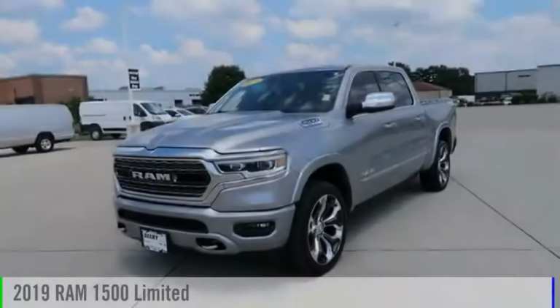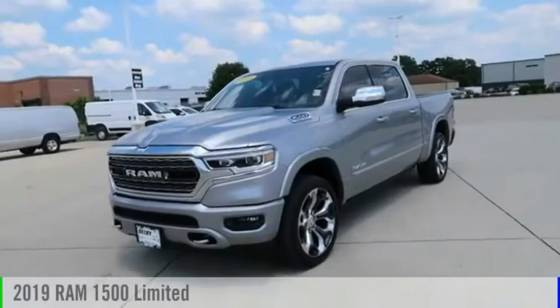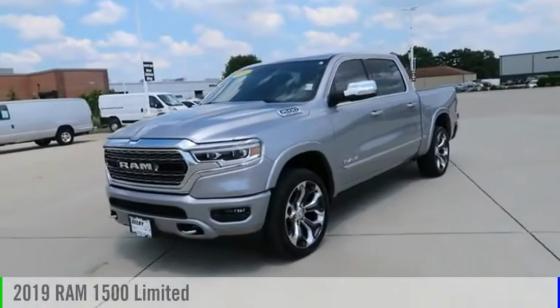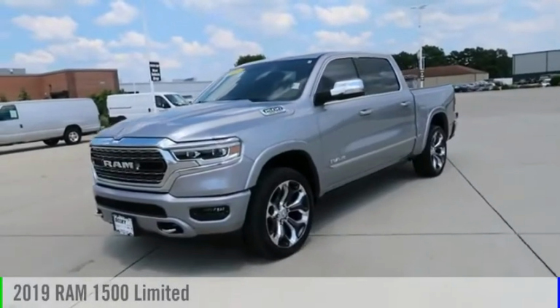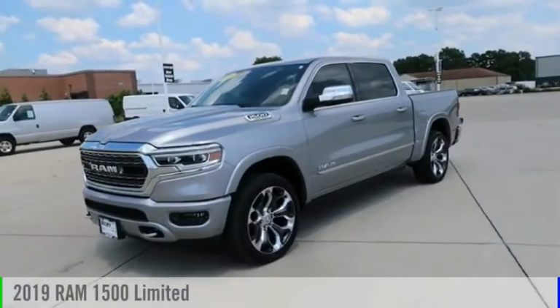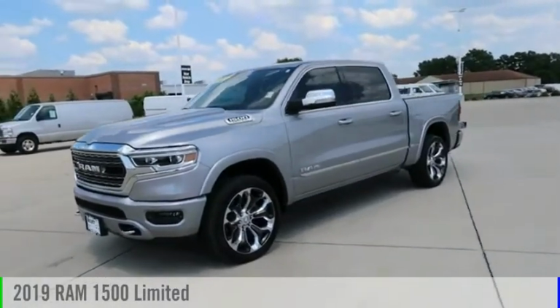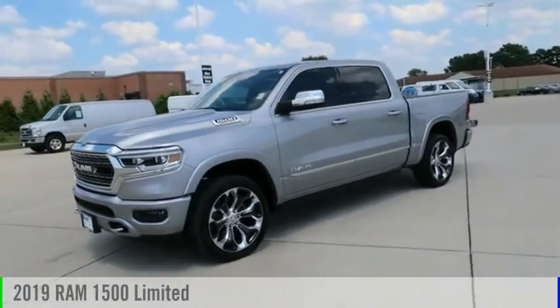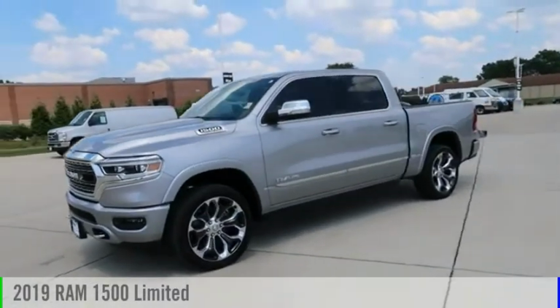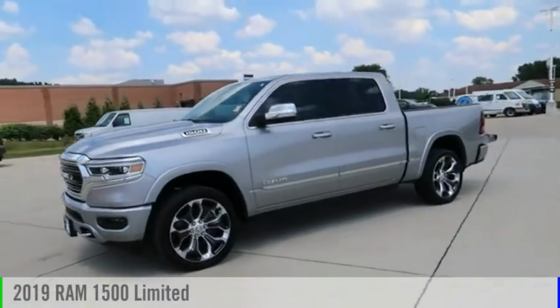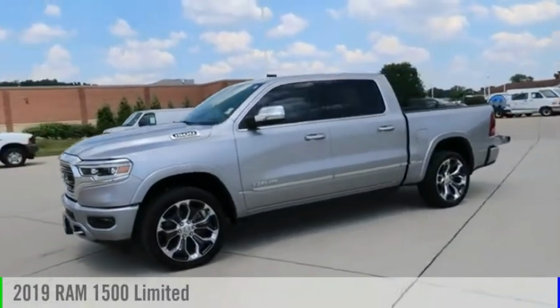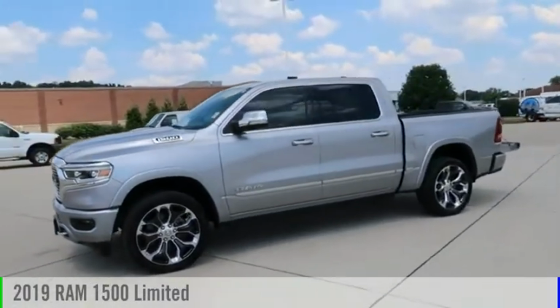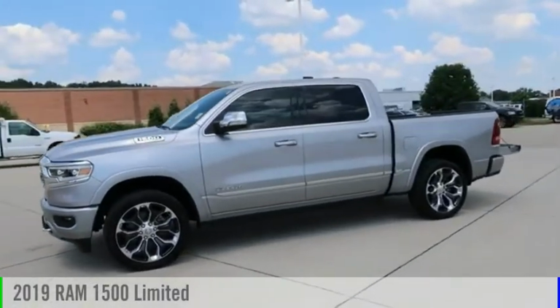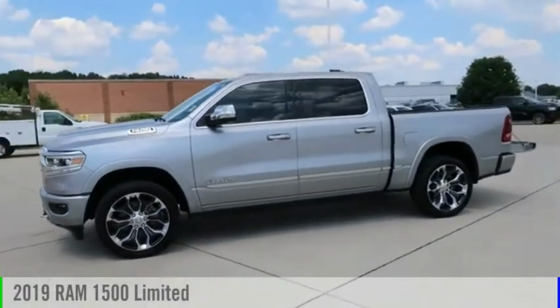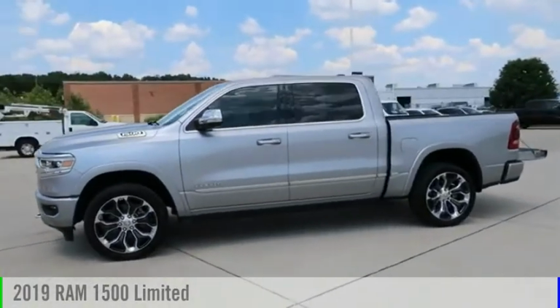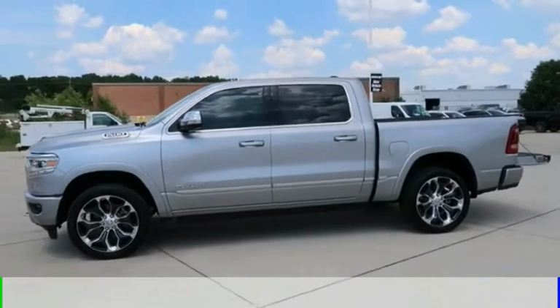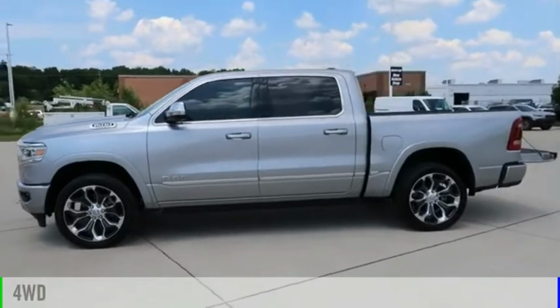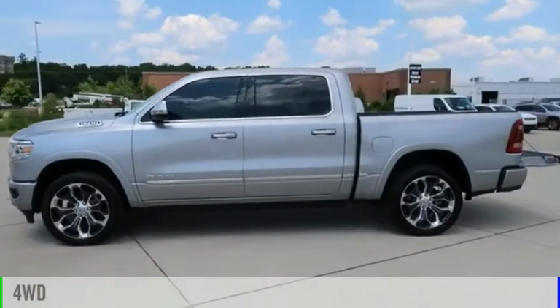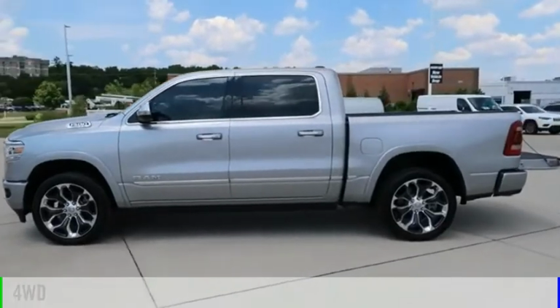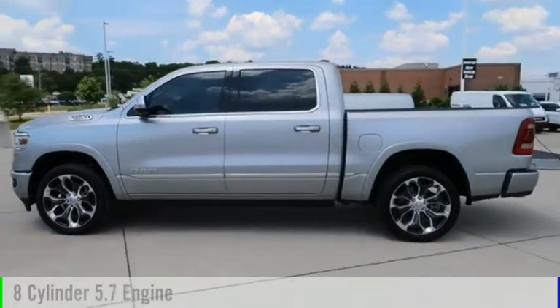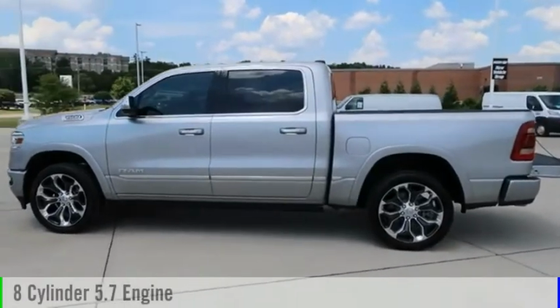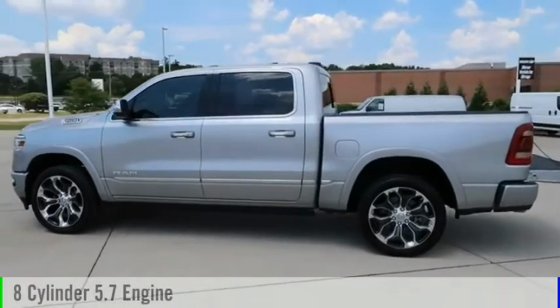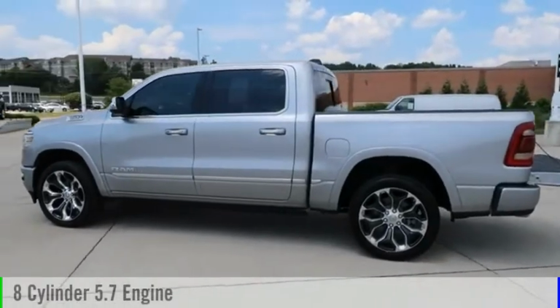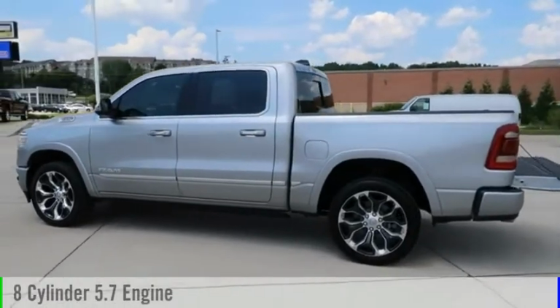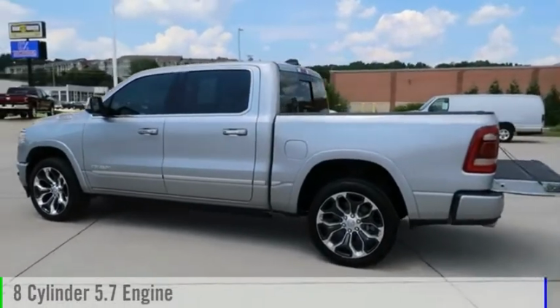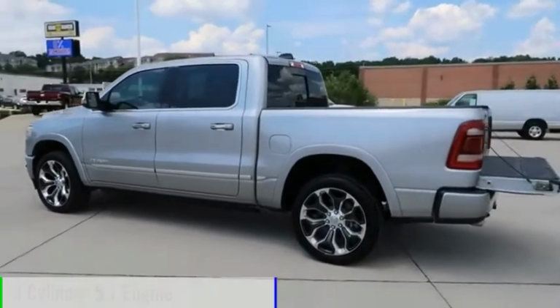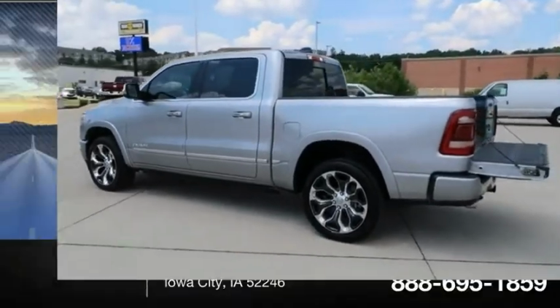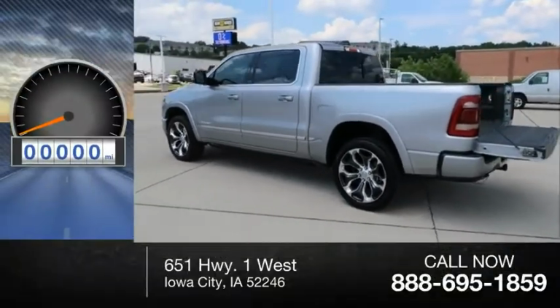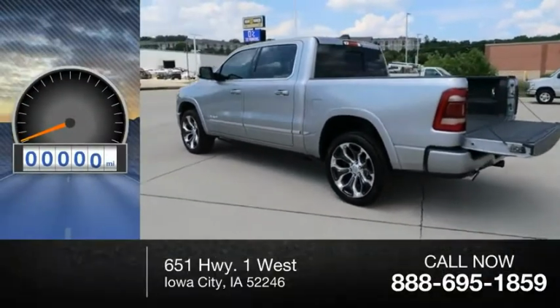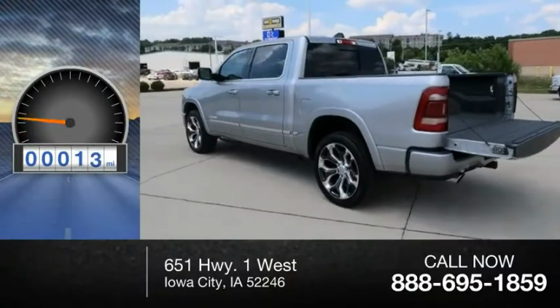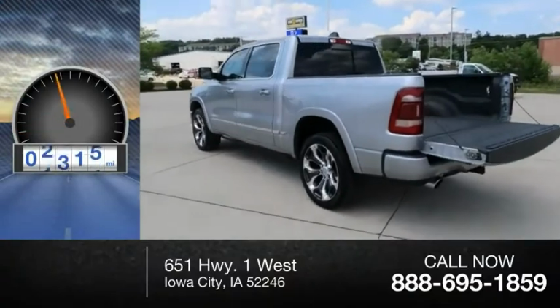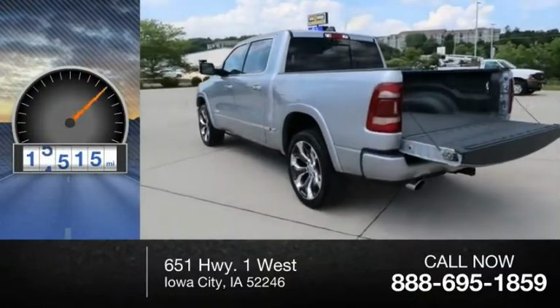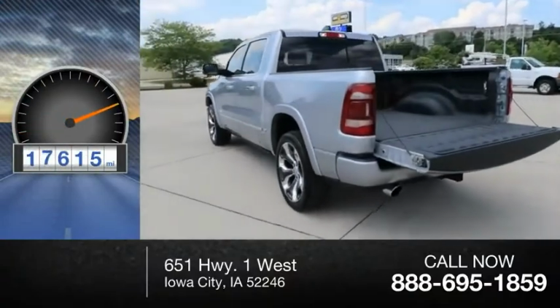Come test drive the 2019 1500. This vehicle is powered by a four-wheel drive, eight-cylinder, 5.7 liter engine. This vehicle has less than 20,000 miles.